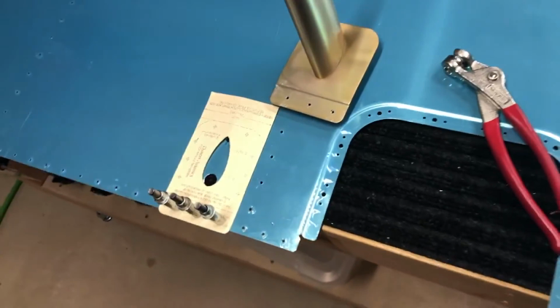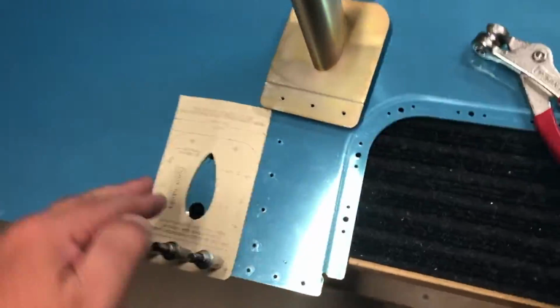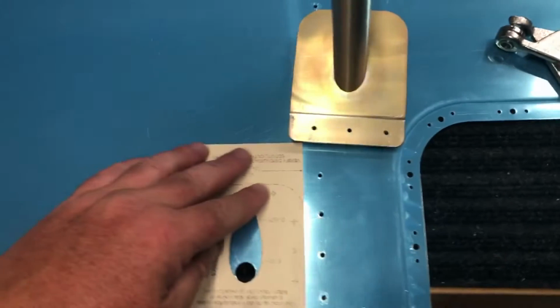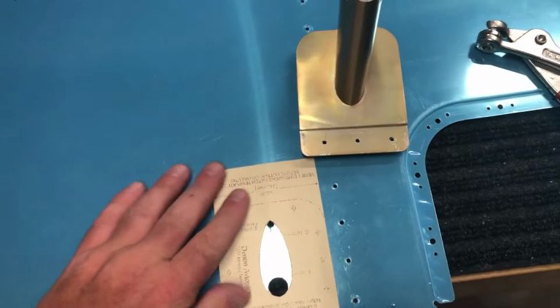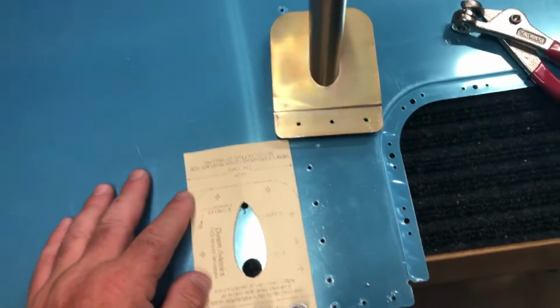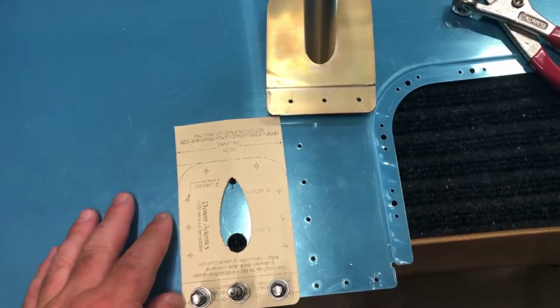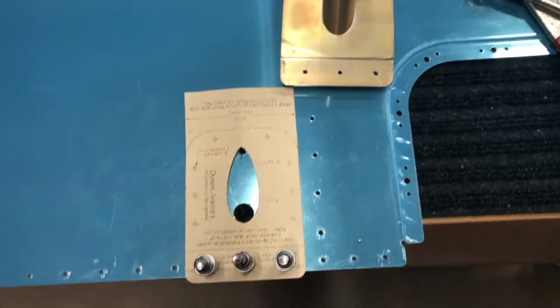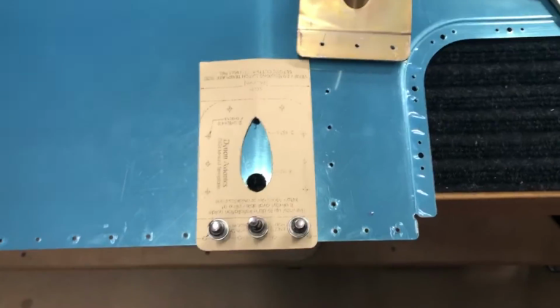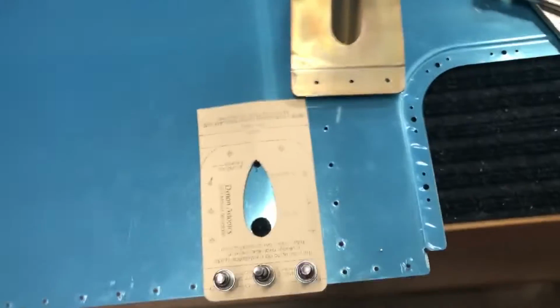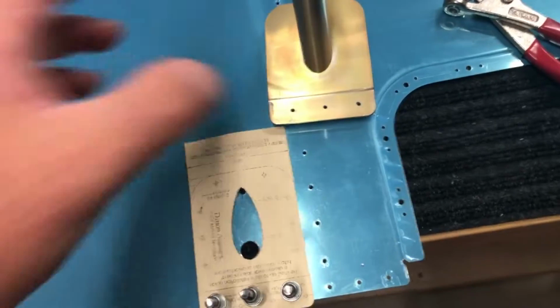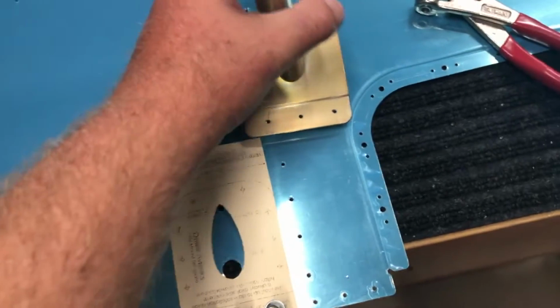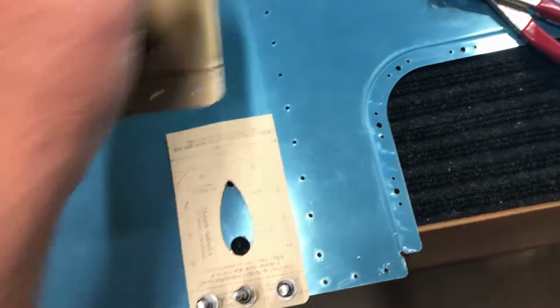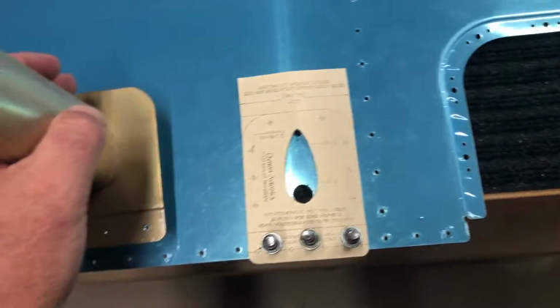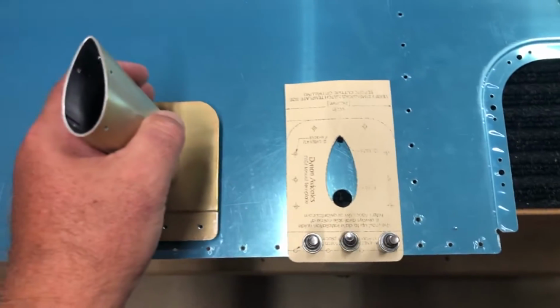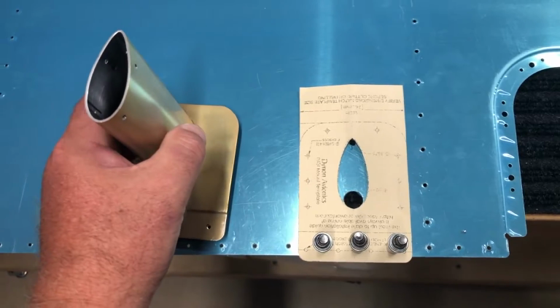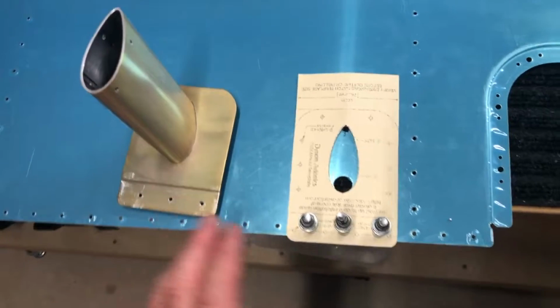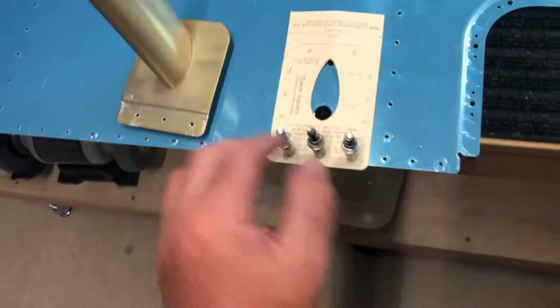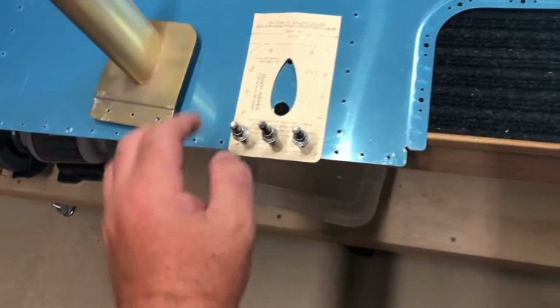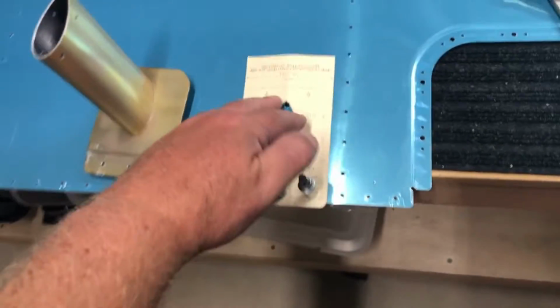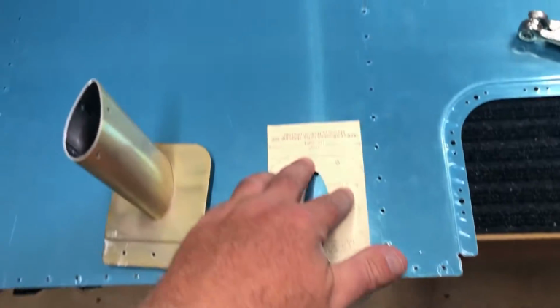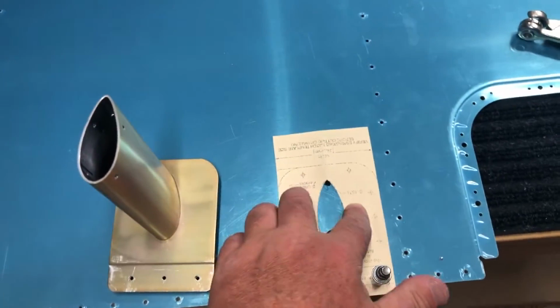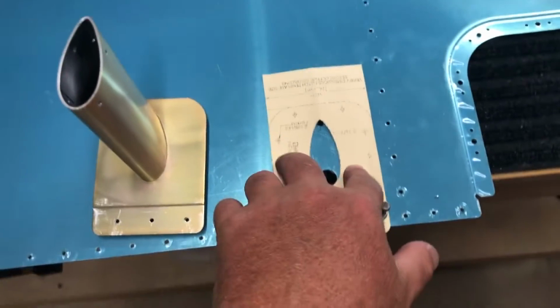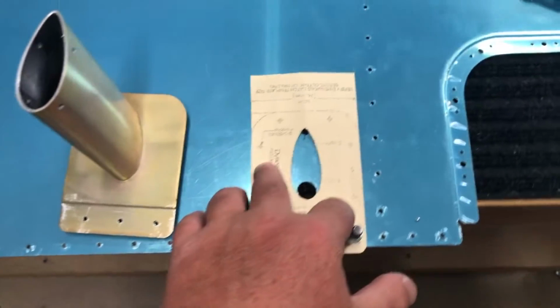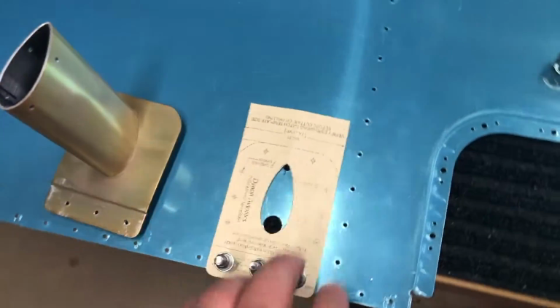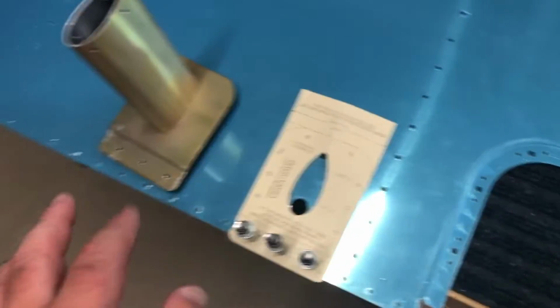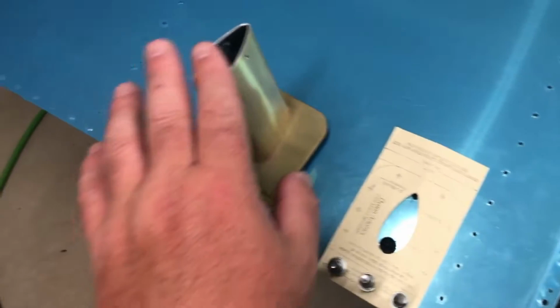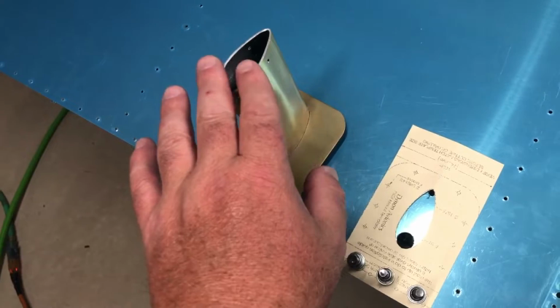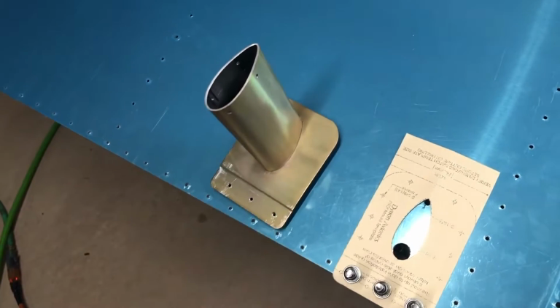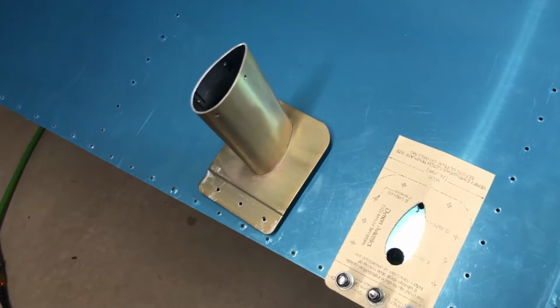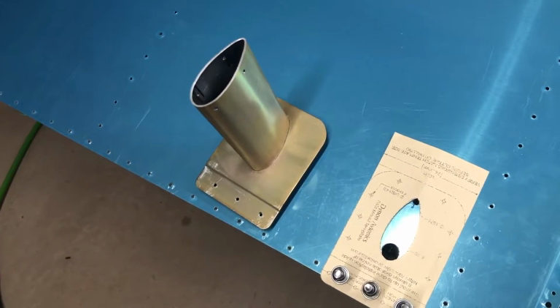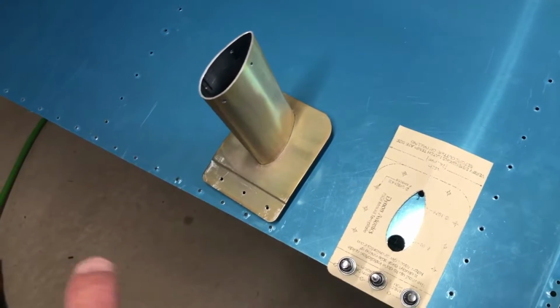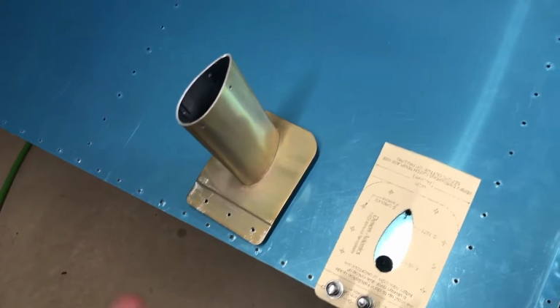I wanted to talk about this a little bit. This is the mount that Dynon, or that you can order from Dynon. I know there's another mount from, I think, Gertz, which is universal for either the Dynon or the Garmin probe.